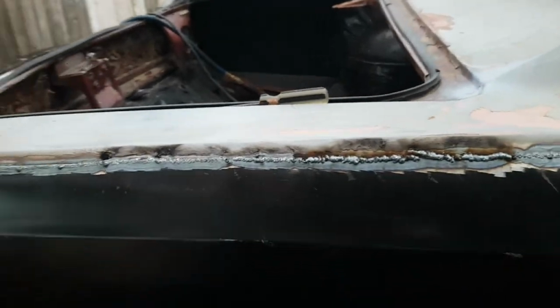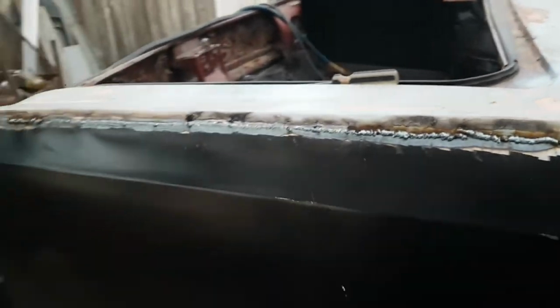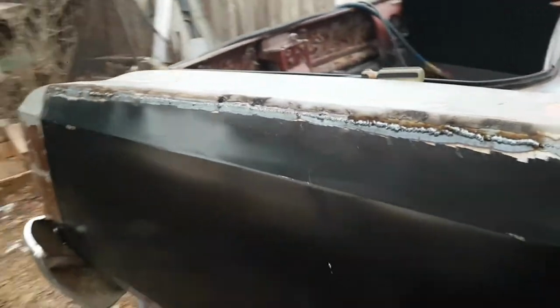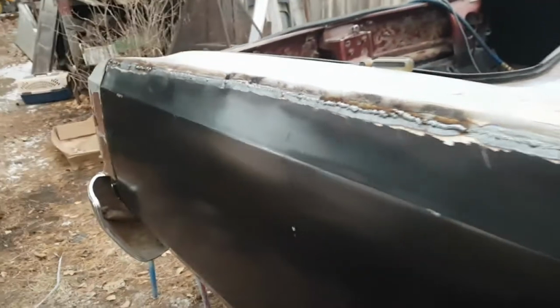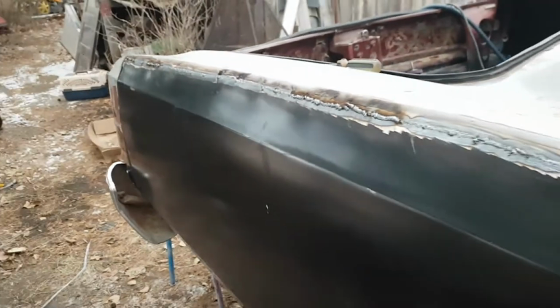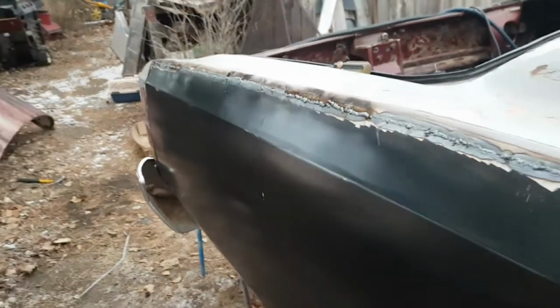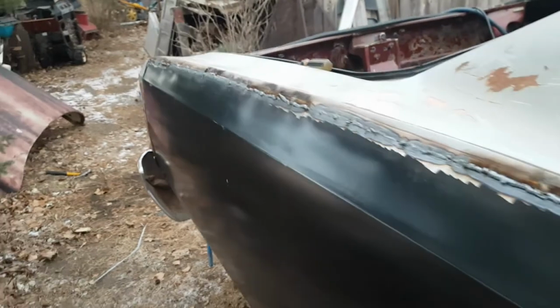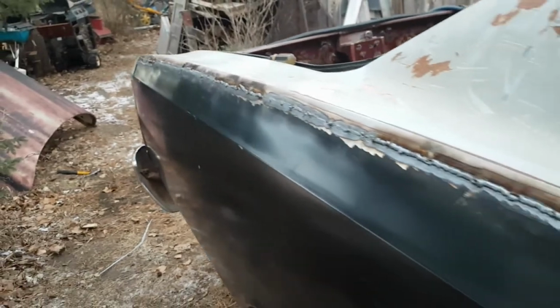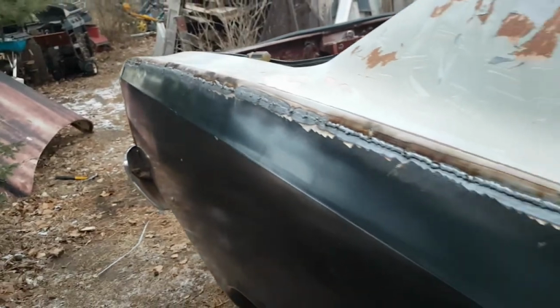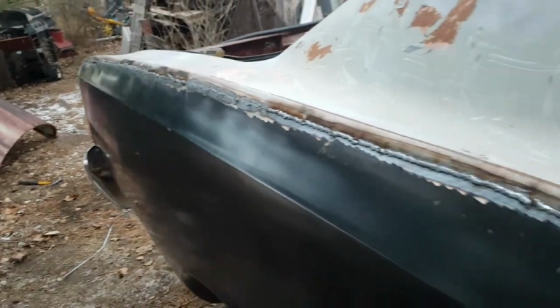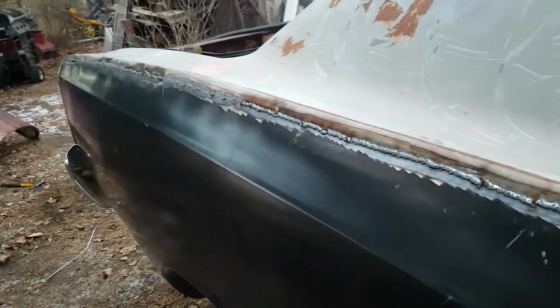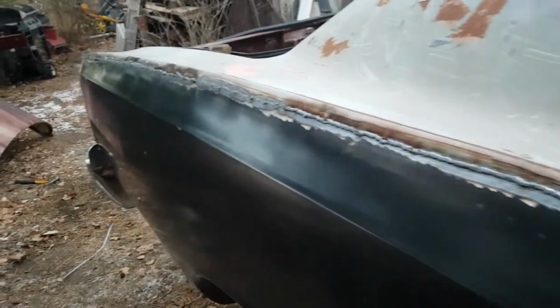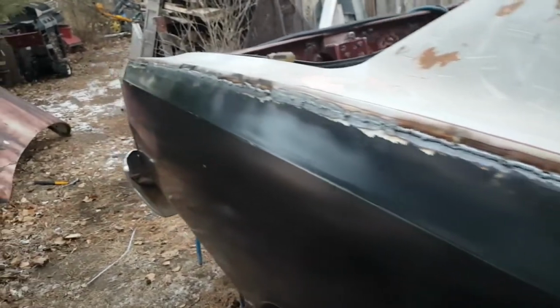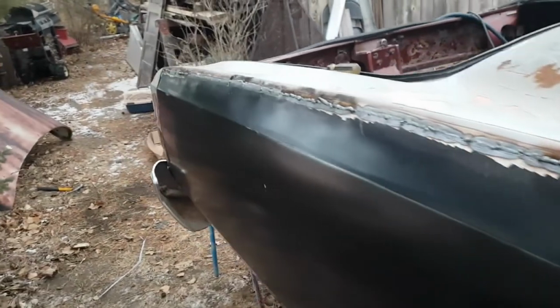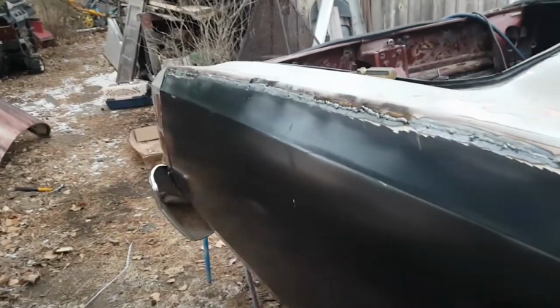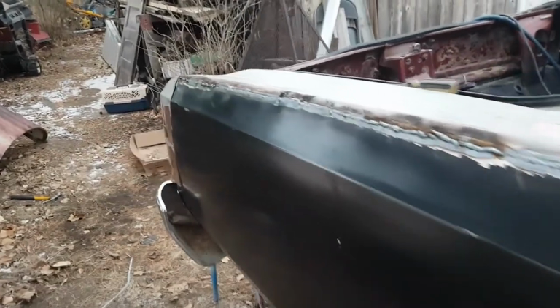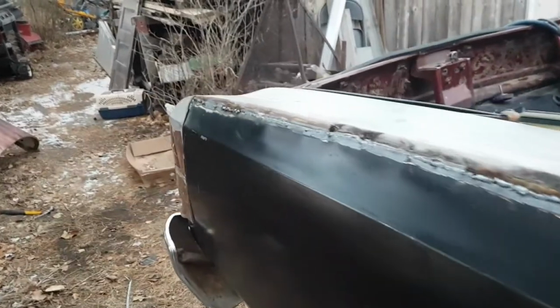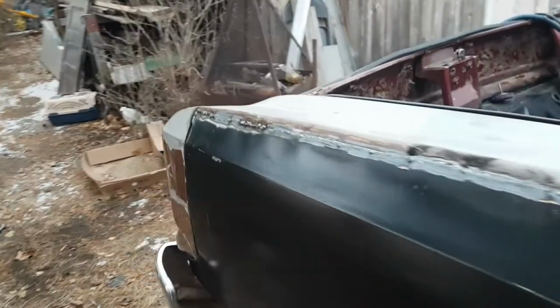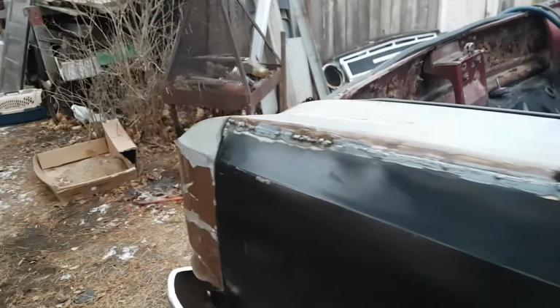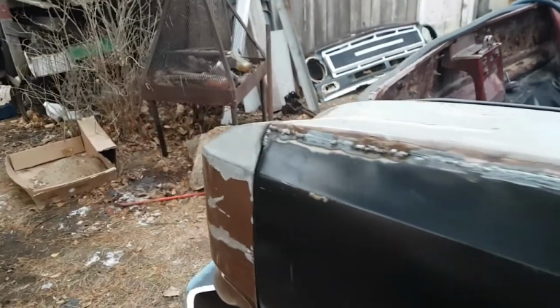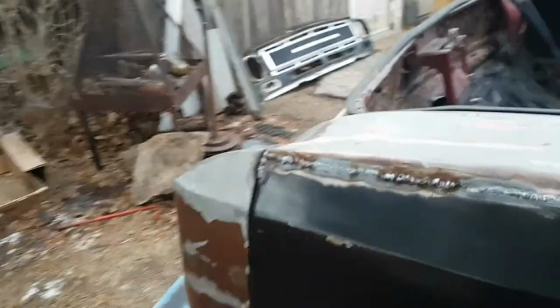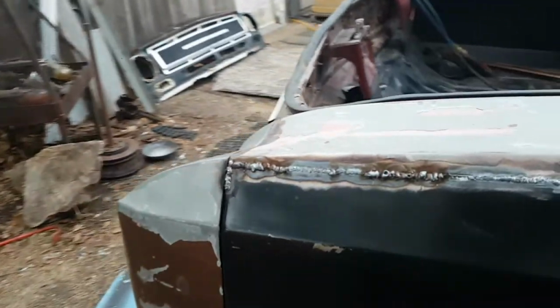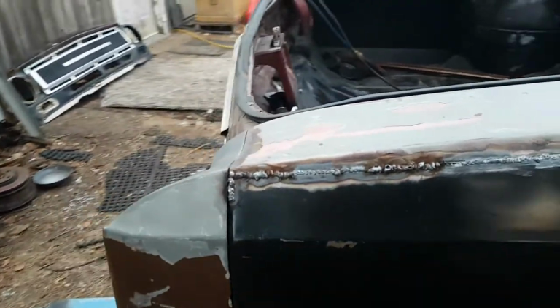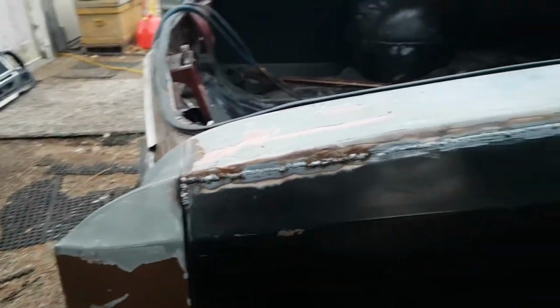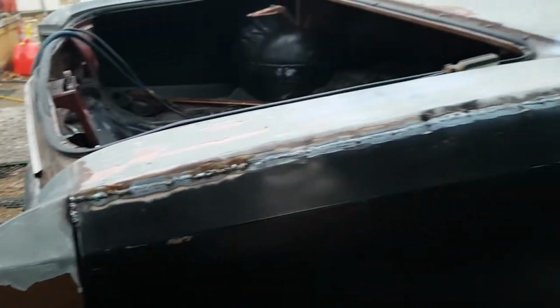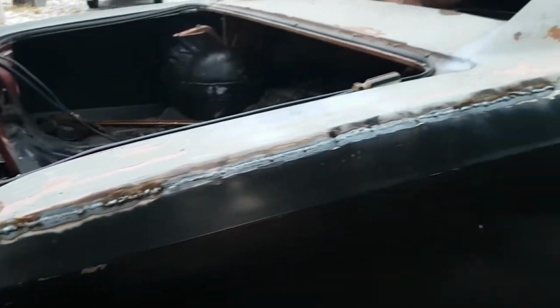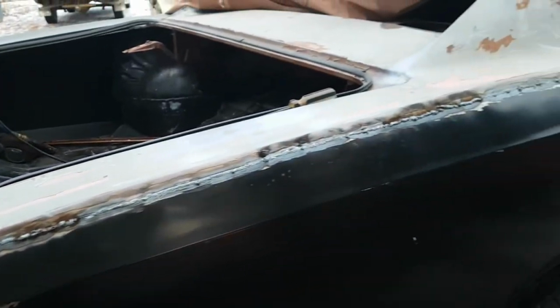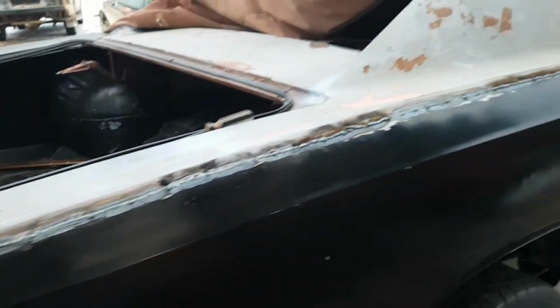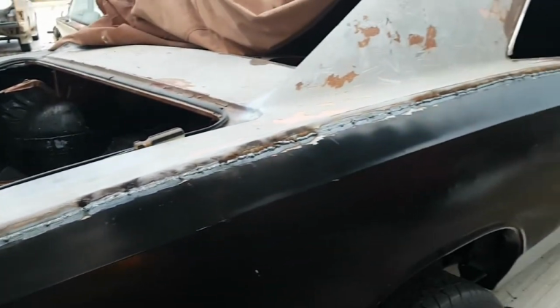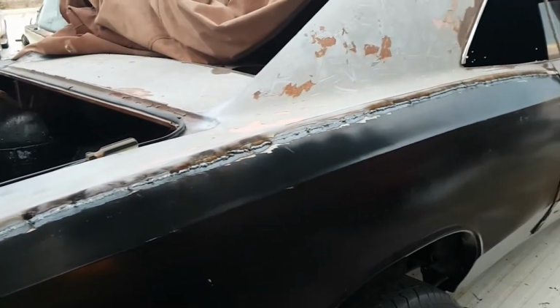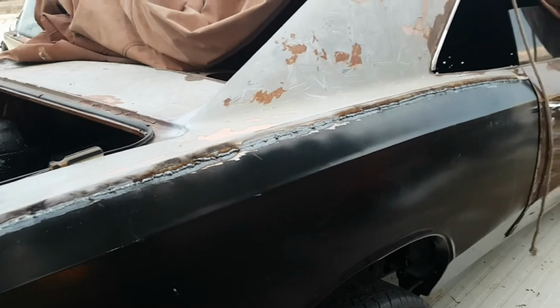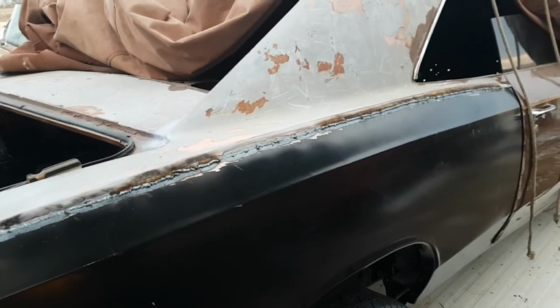I got minimal warp, just a little bit wavy, but I'm gonna tap and hammer and dolly, and I'm gonna grind this face off and then I'll have a nice flat face to work.